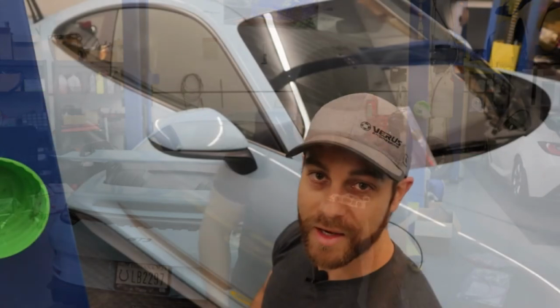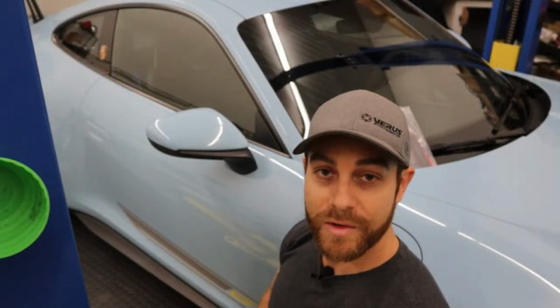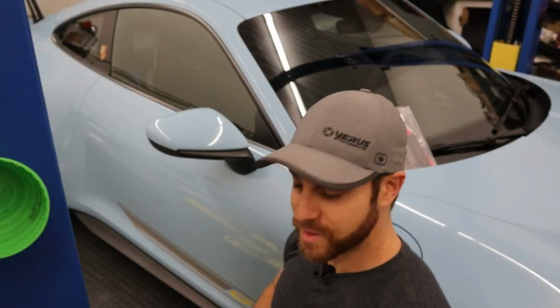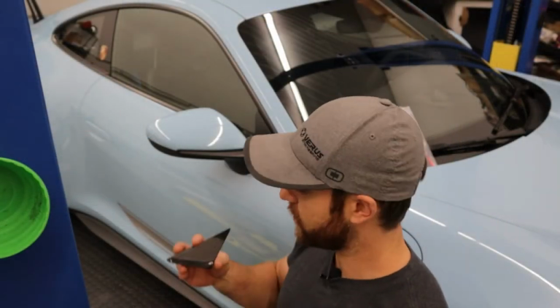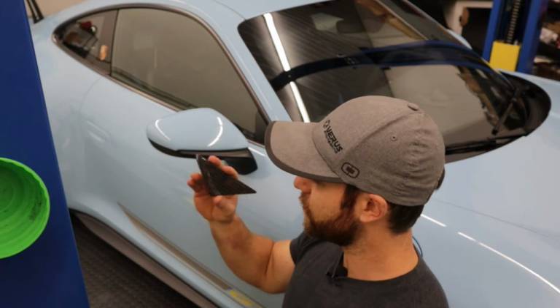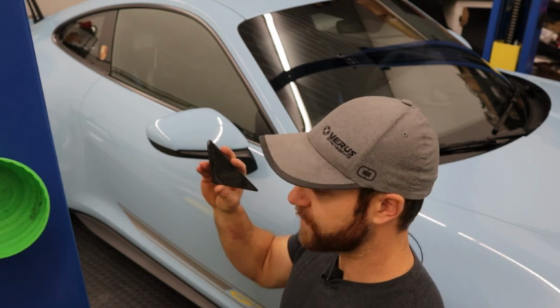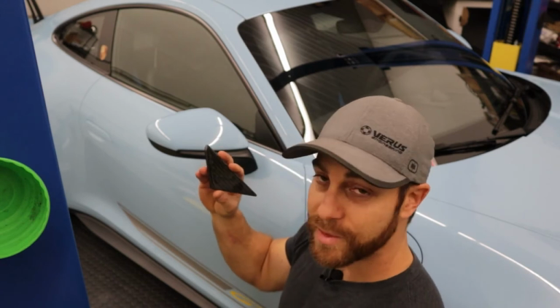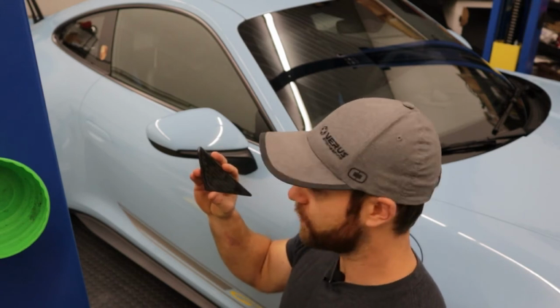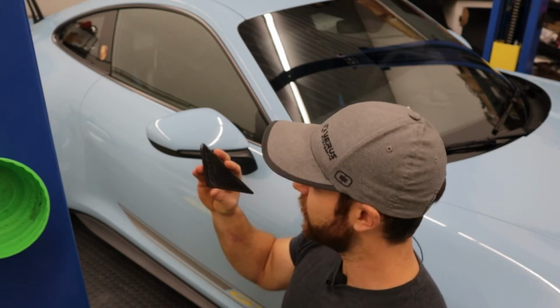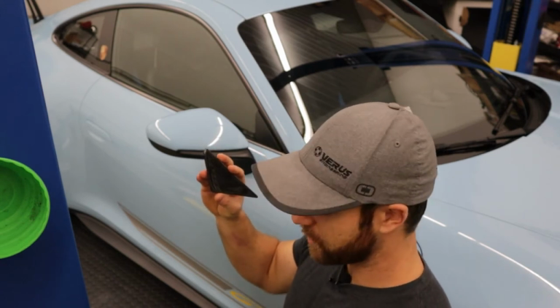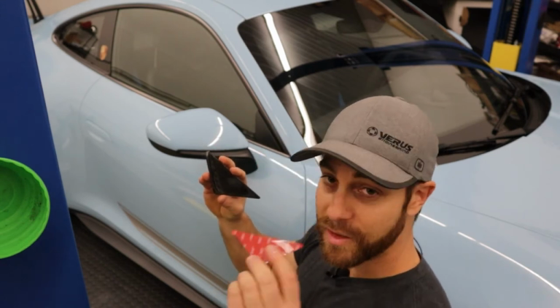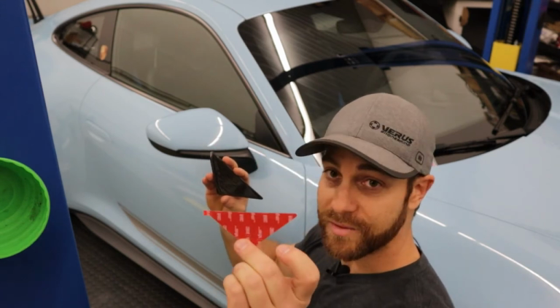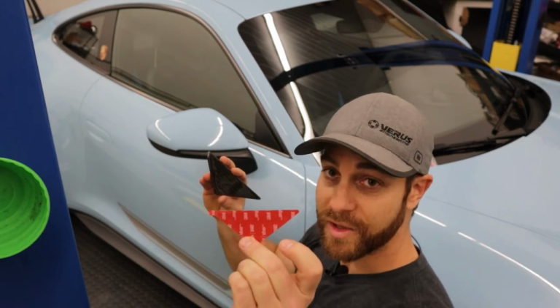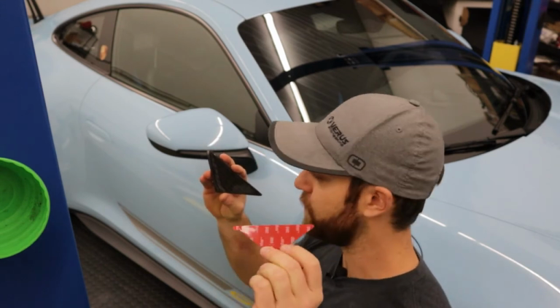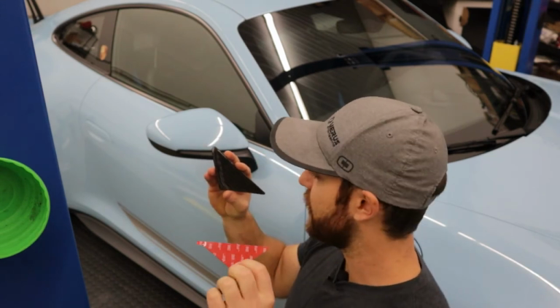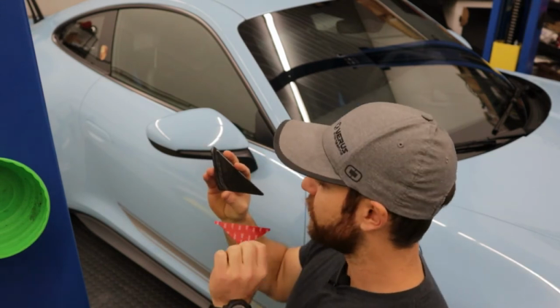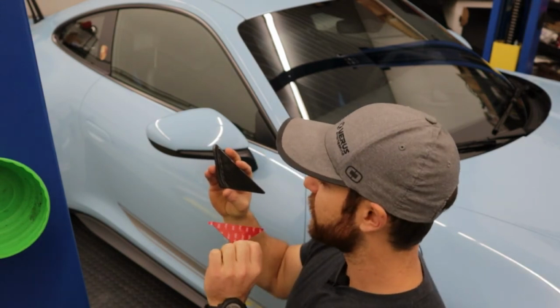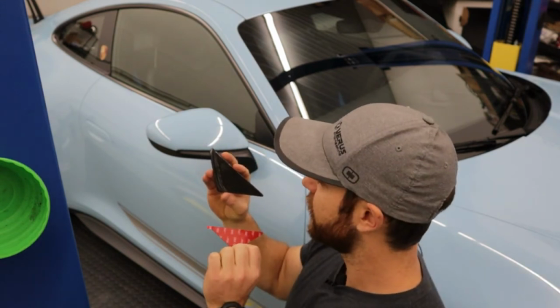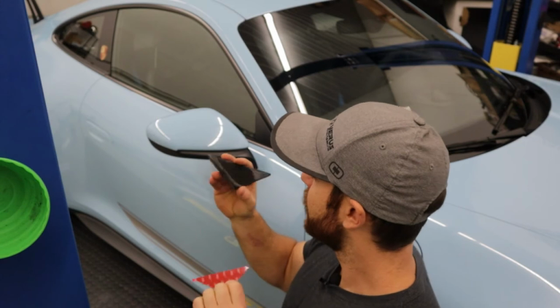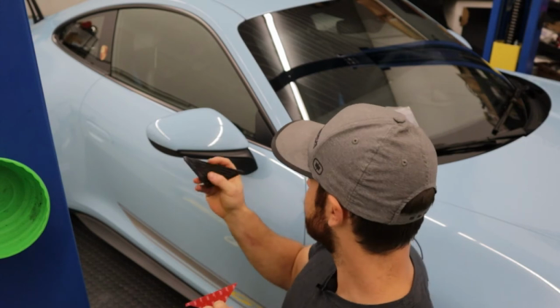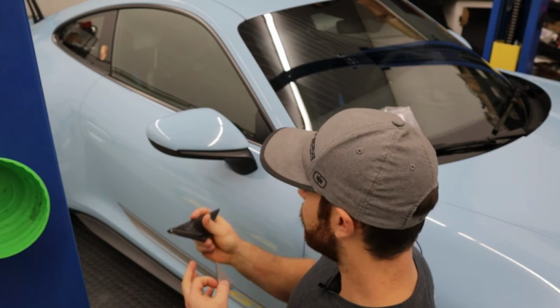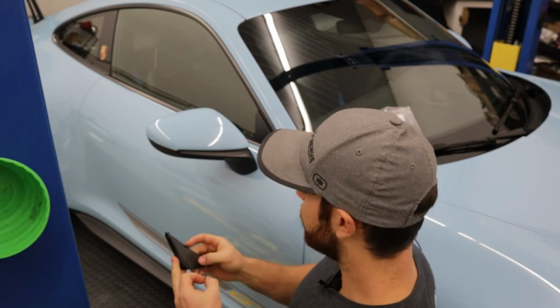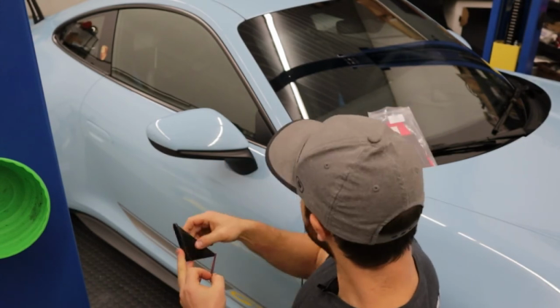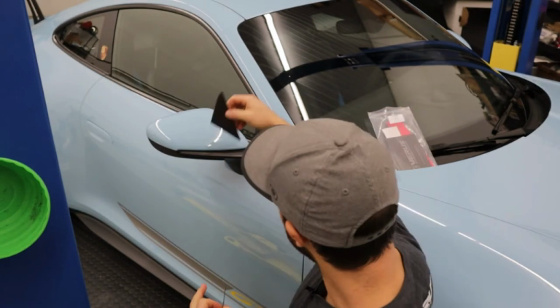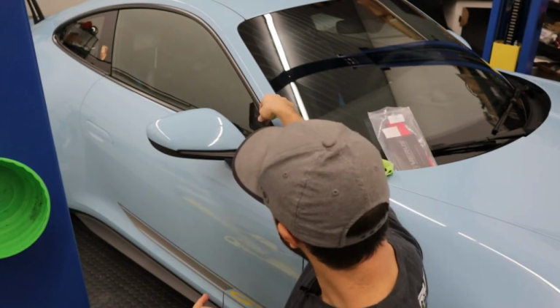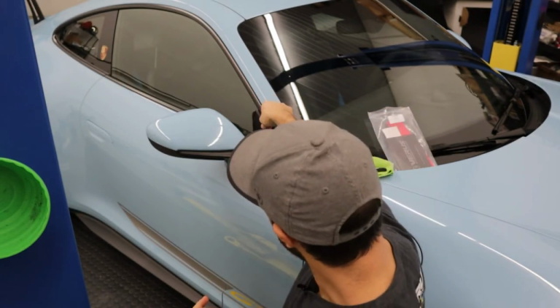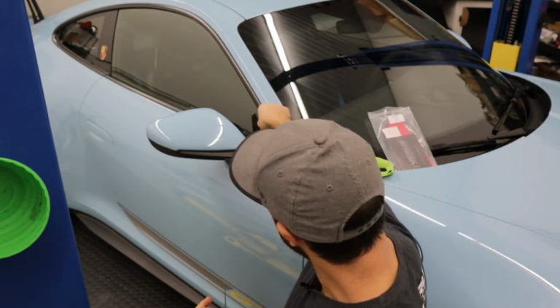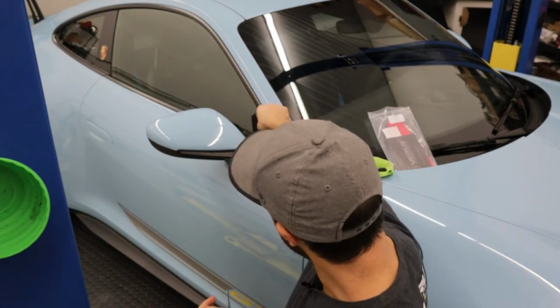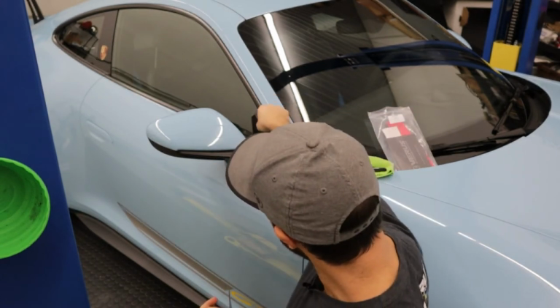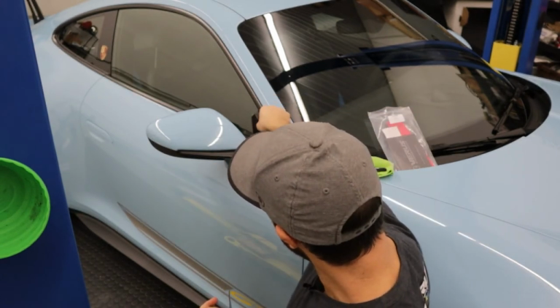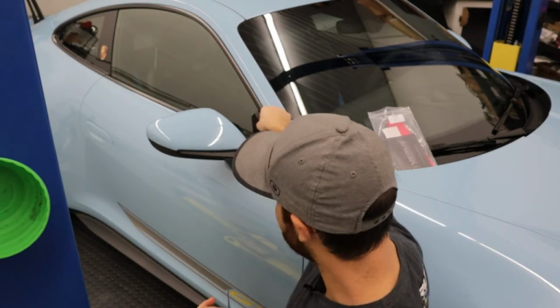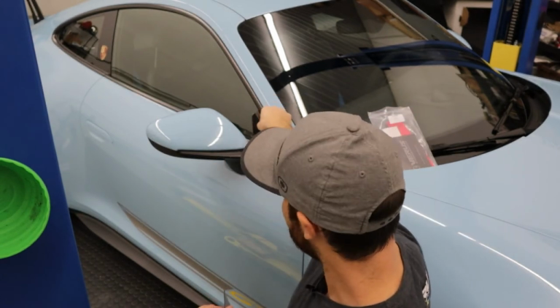As far as what's included in the kit, you're going to have the carbon wind deflector and then double-sided tape. You're going to have one of each side — there is a left and a right. It's pretty easy to tell which is left and which is right once you get them in front of the car.